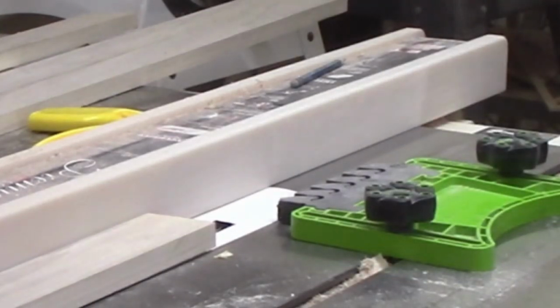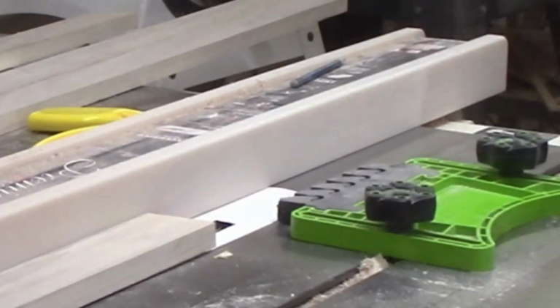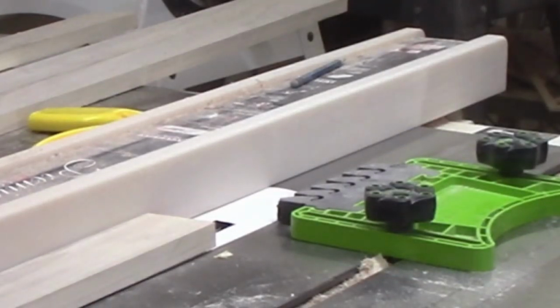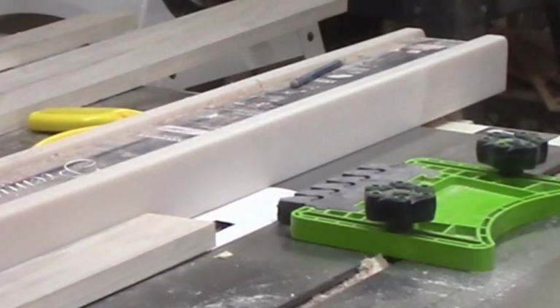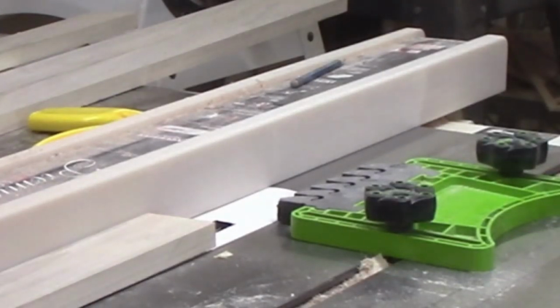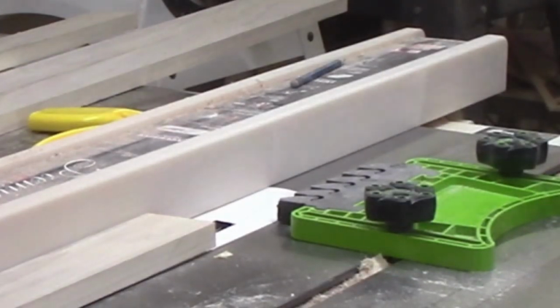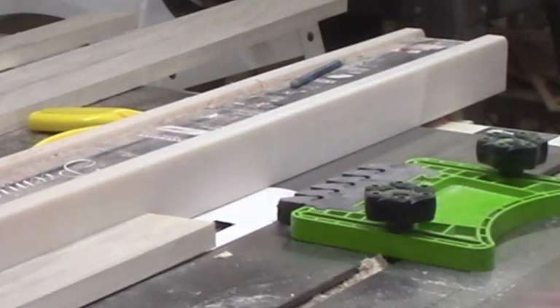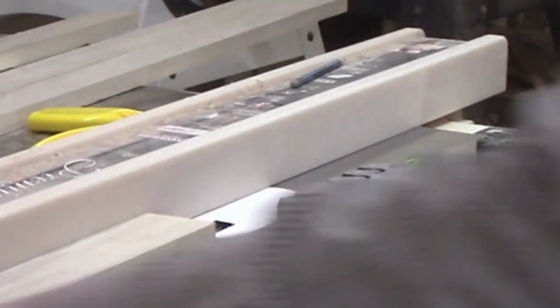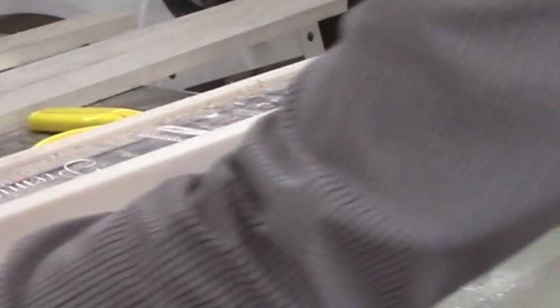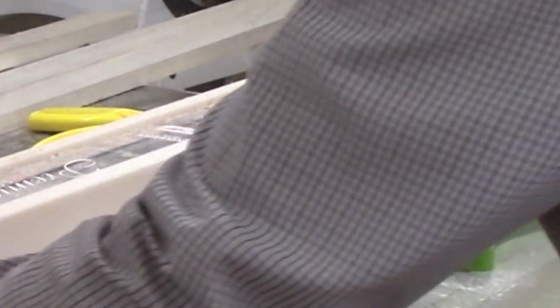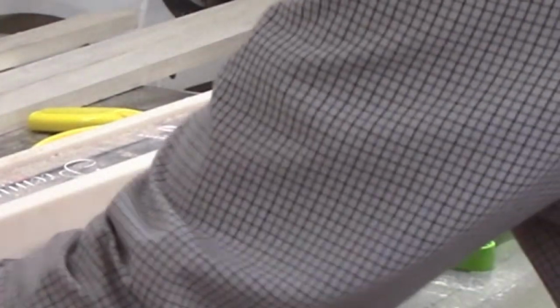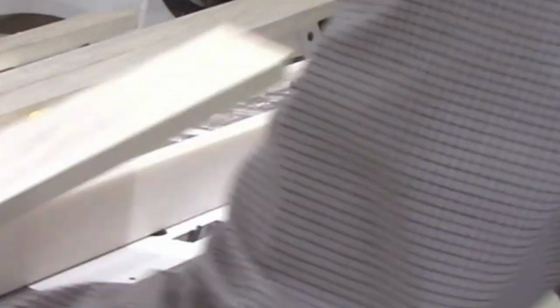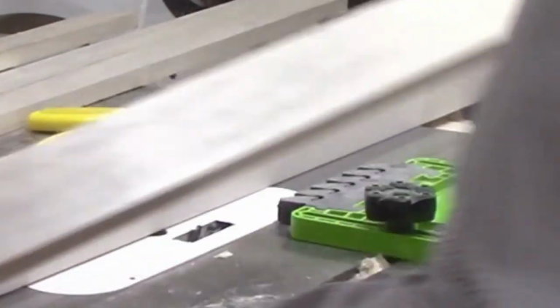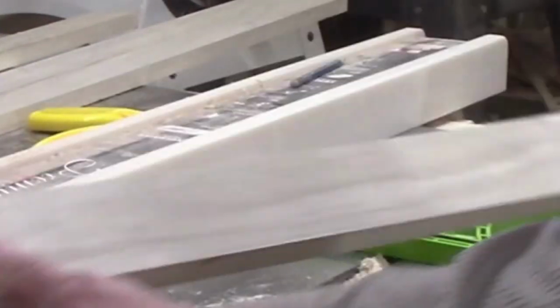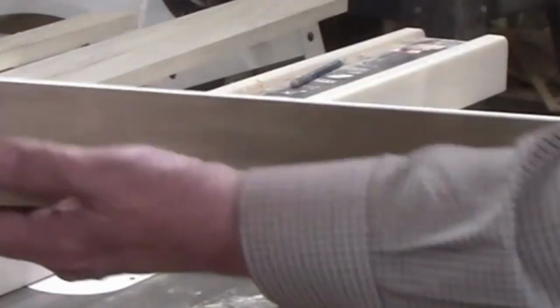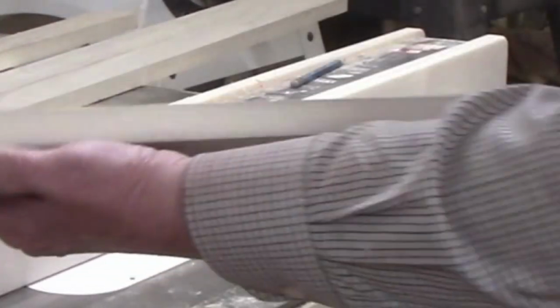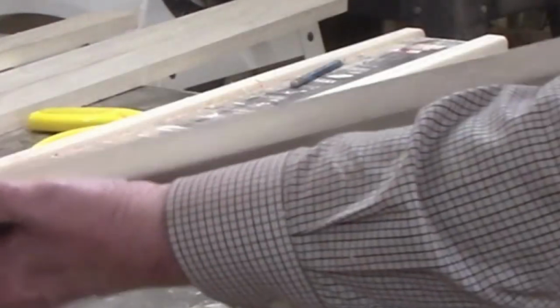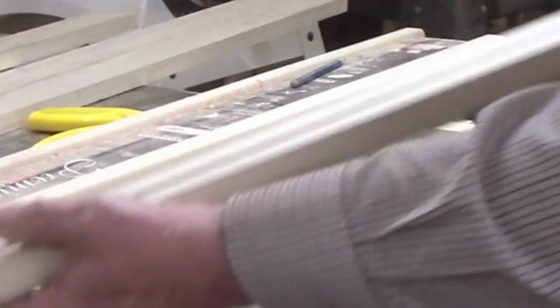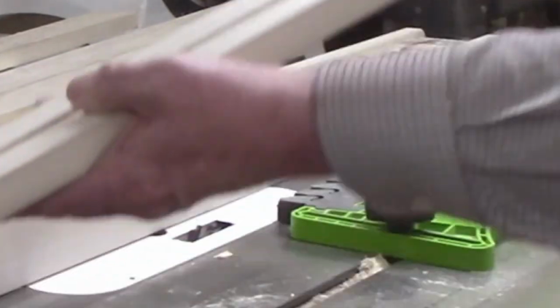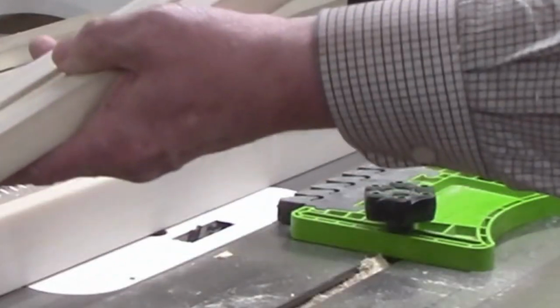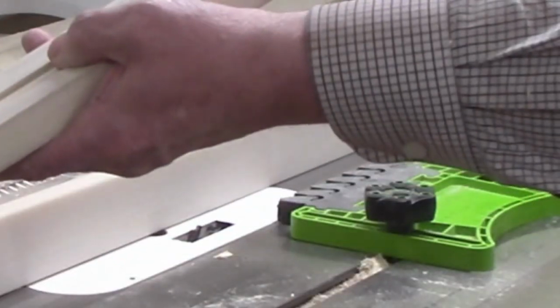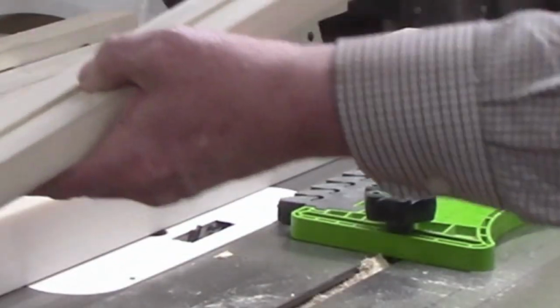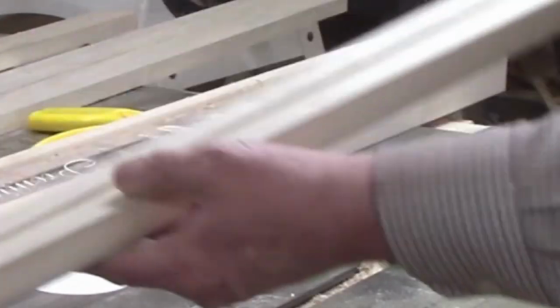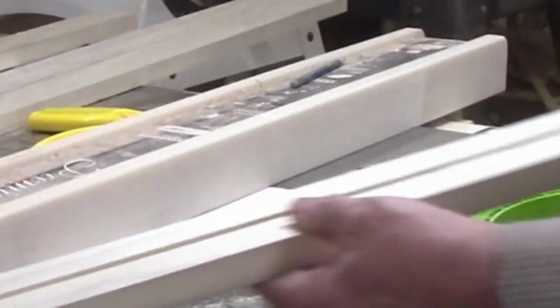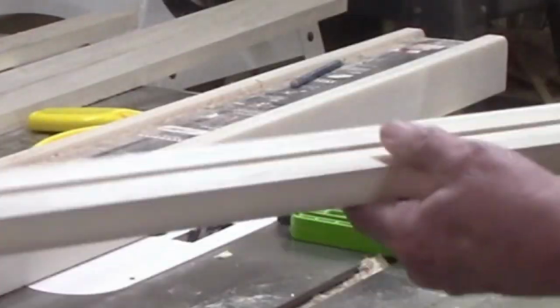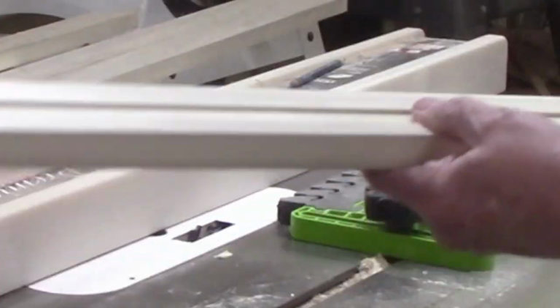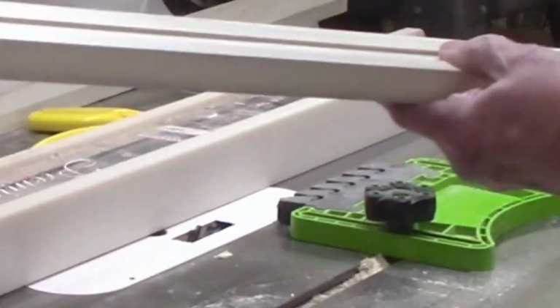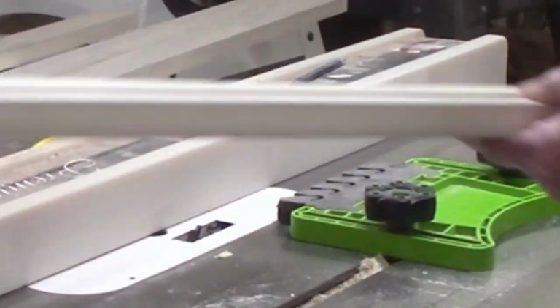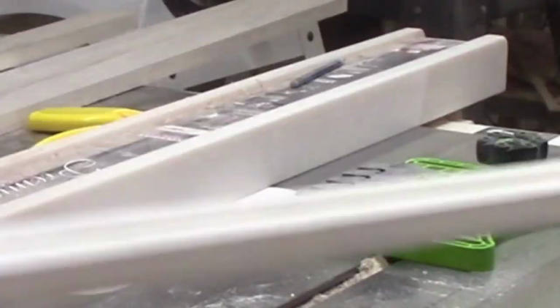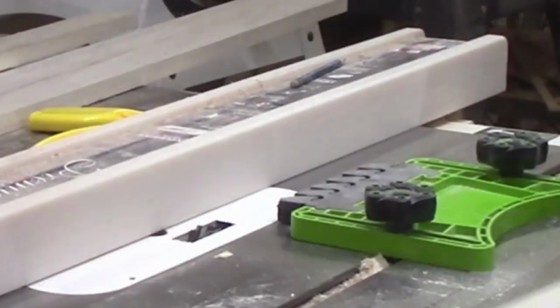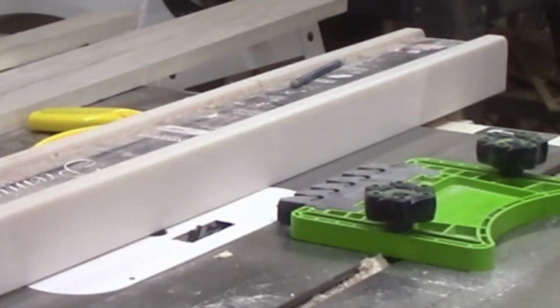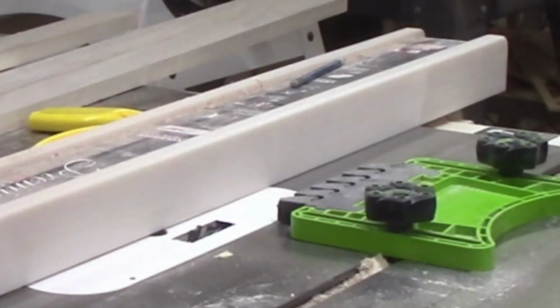I have a safety reminder about this step: always pull the plug on the table saw so it can't be accidentally started while you're changing blades.